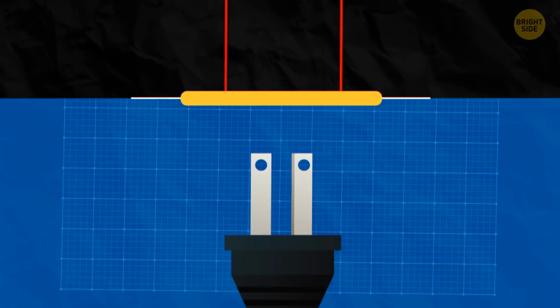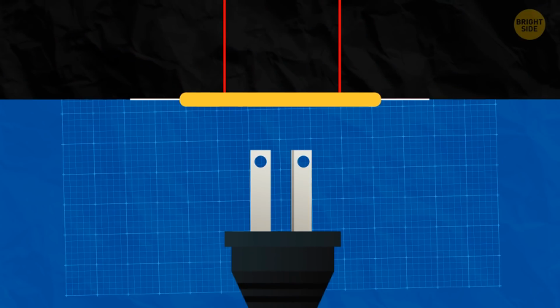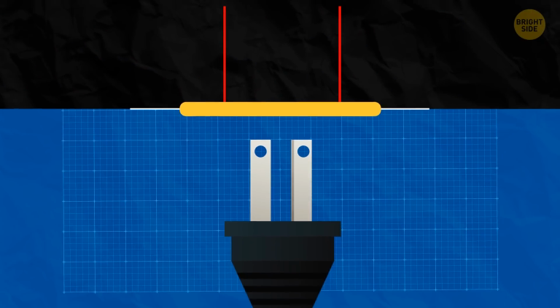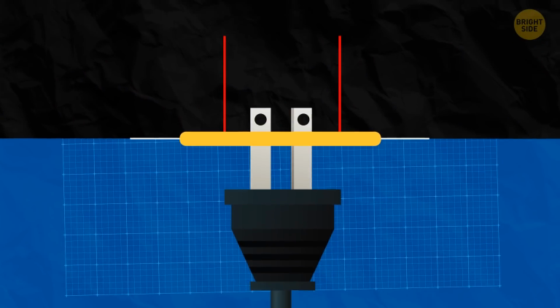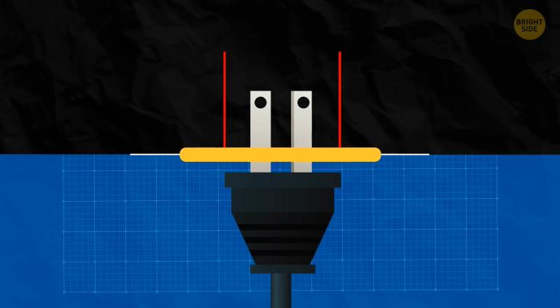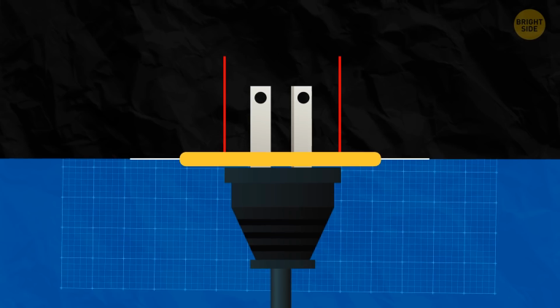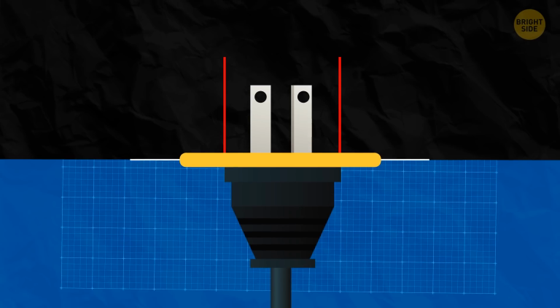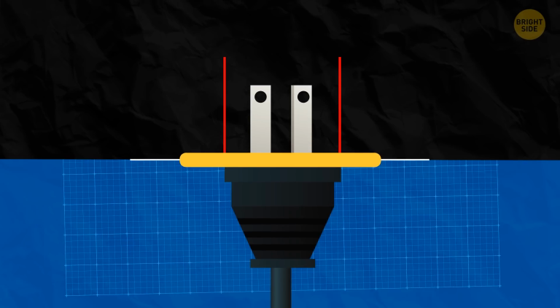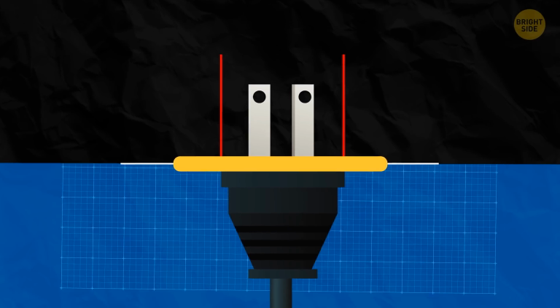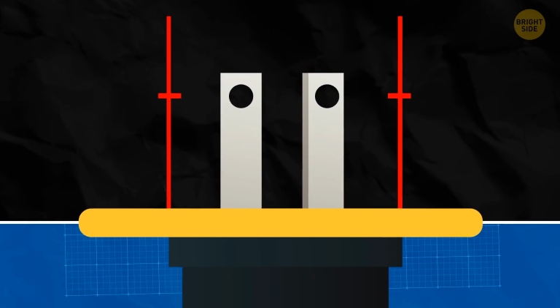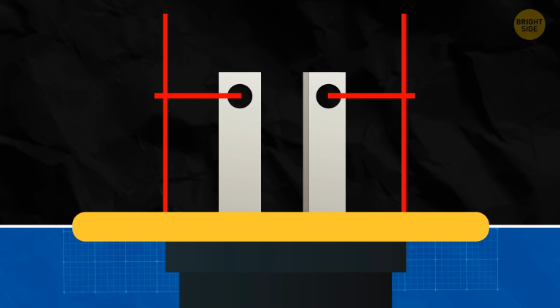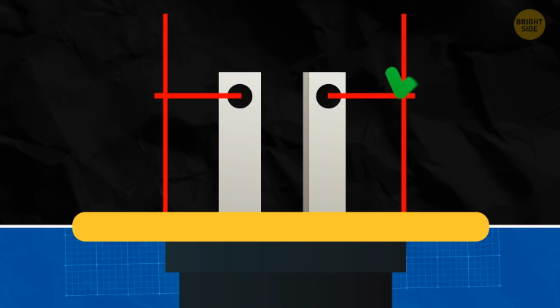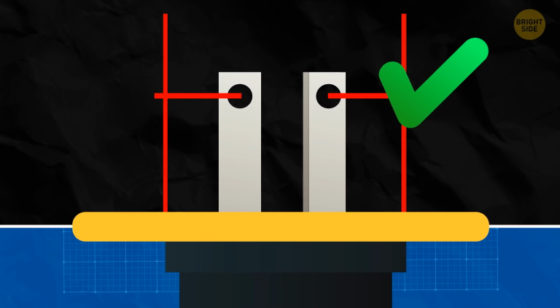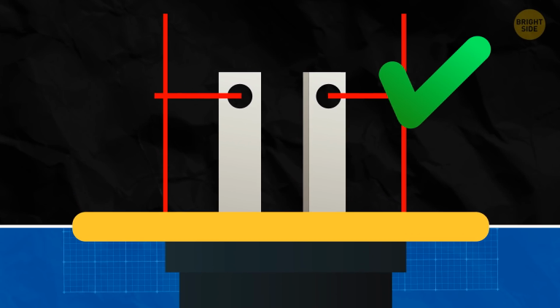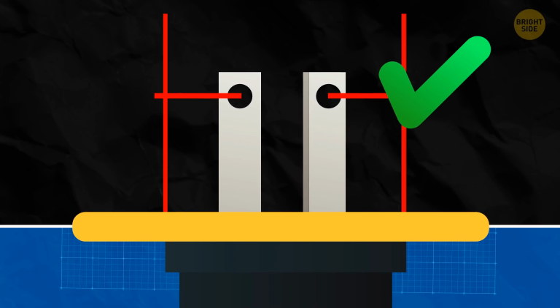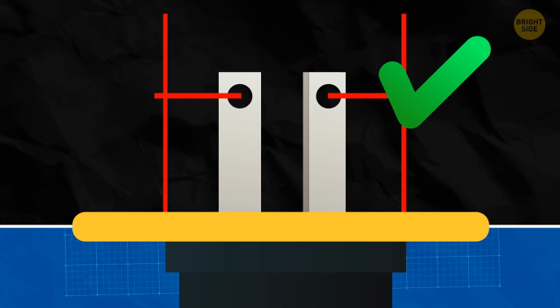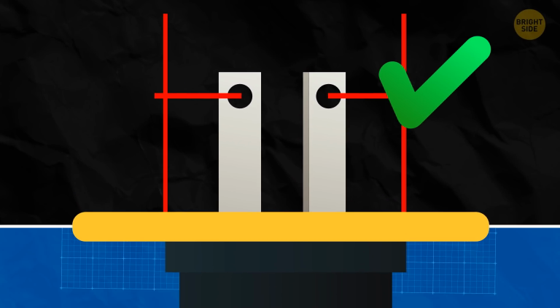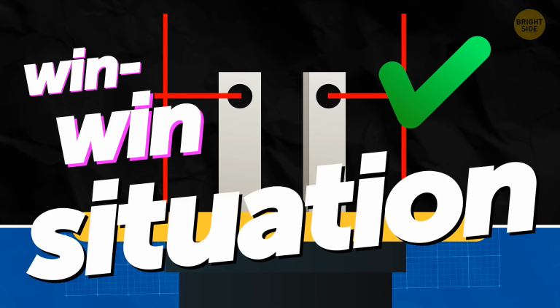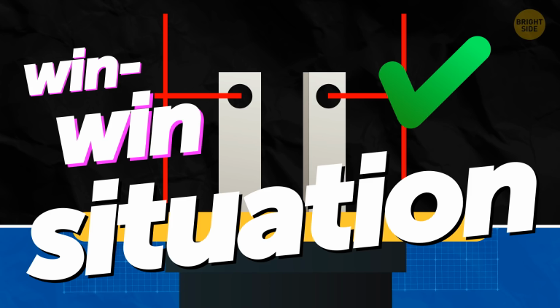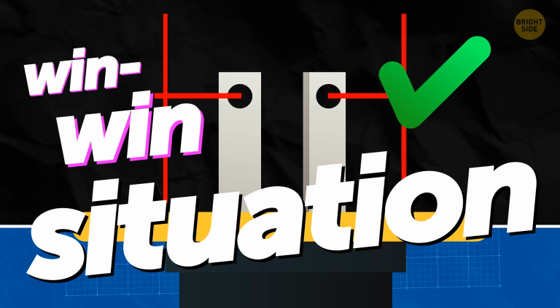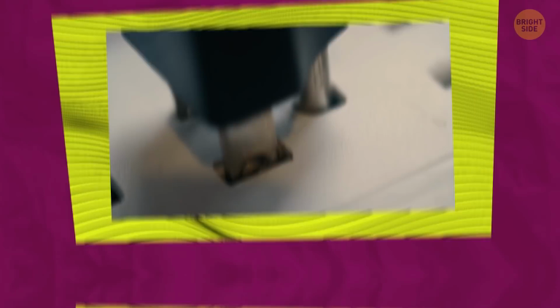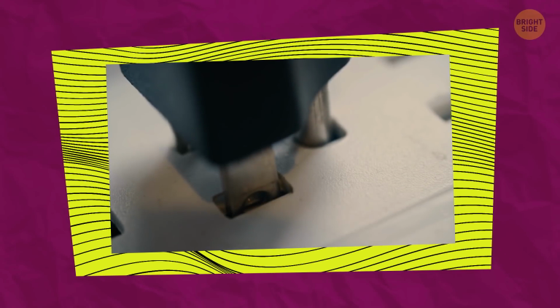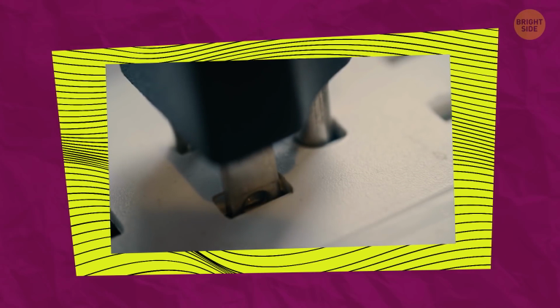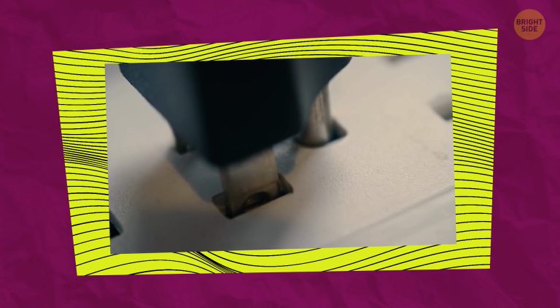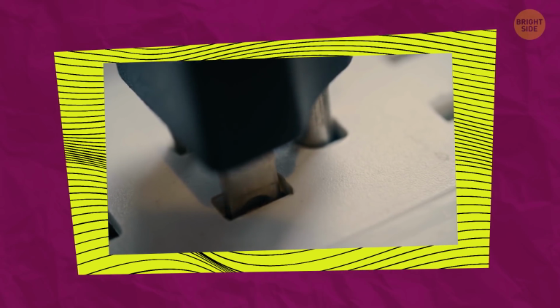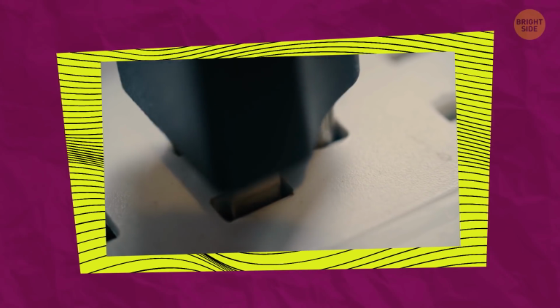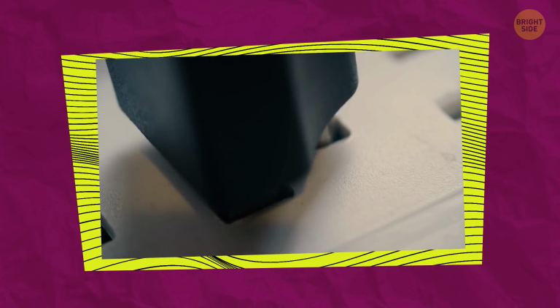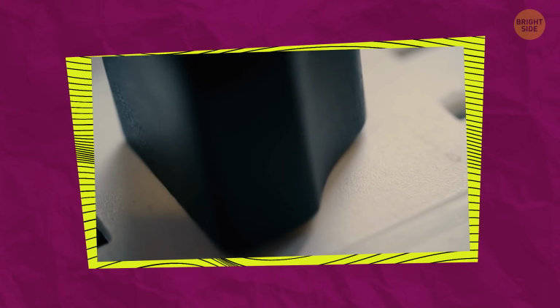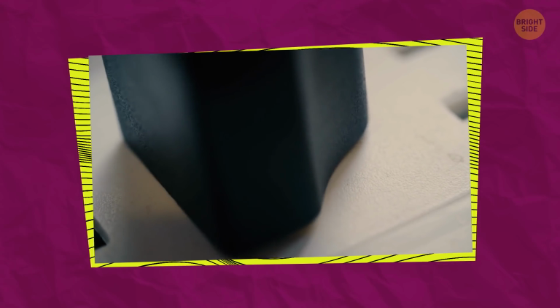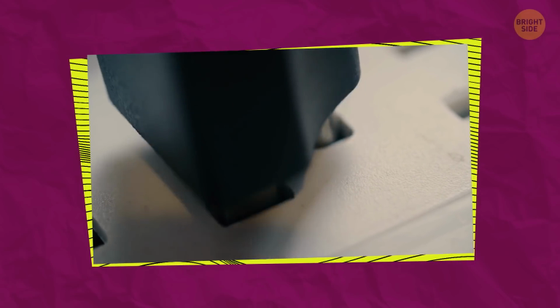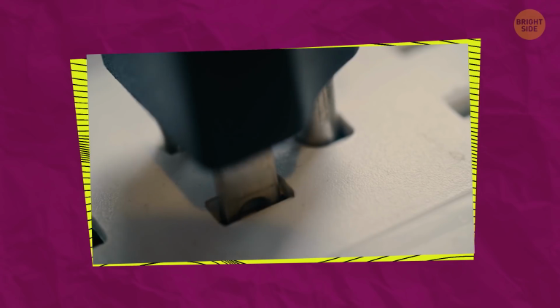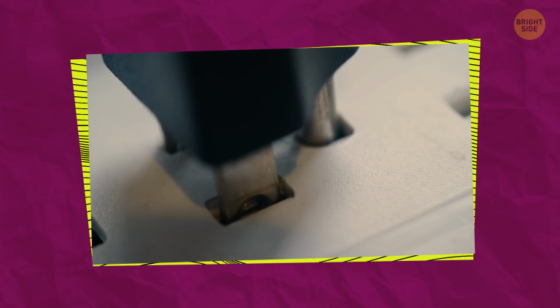There are small, lined-up bumpers inside most outlets. They fit perfectly inside the holes on plugs. It's a win-win situation — the prongs are safe inside the outlet, but with enough force, you can still remove the plug.